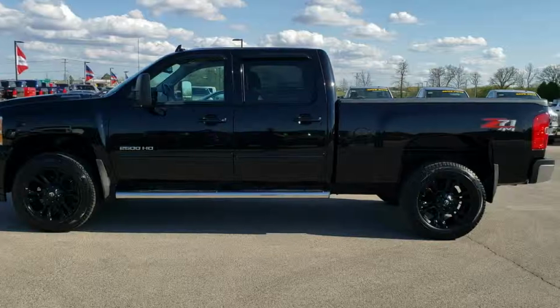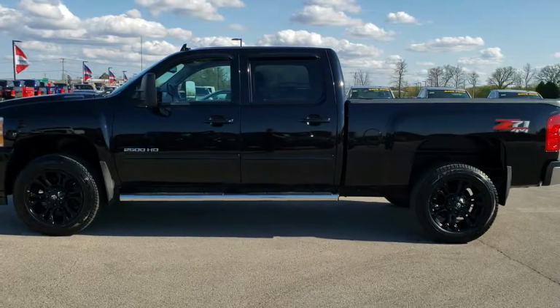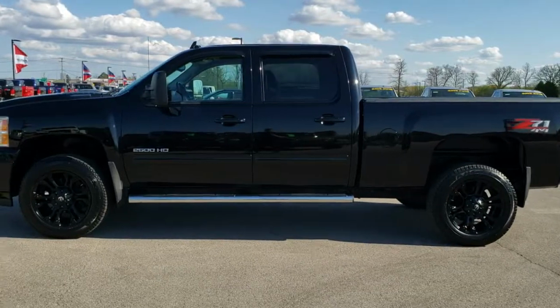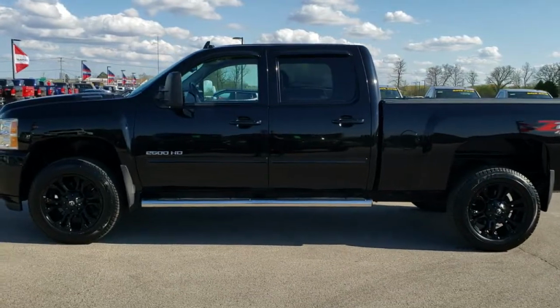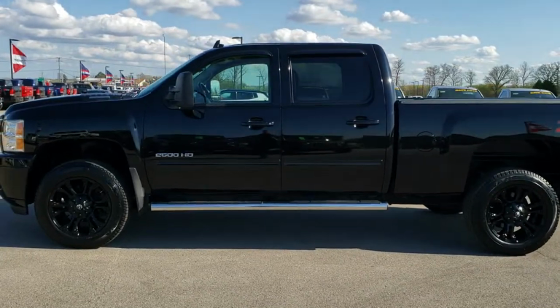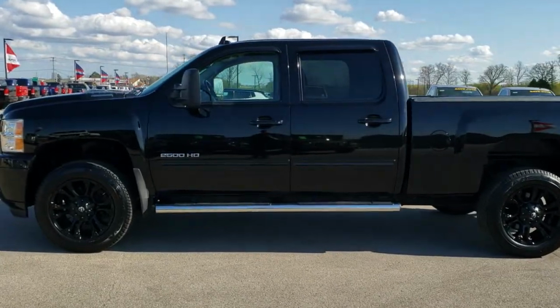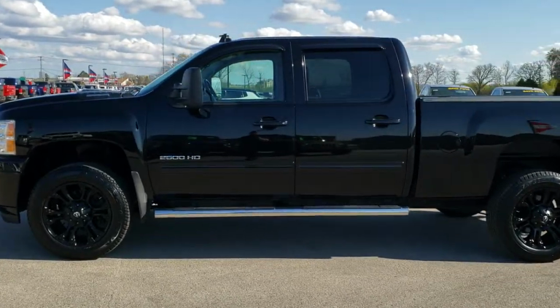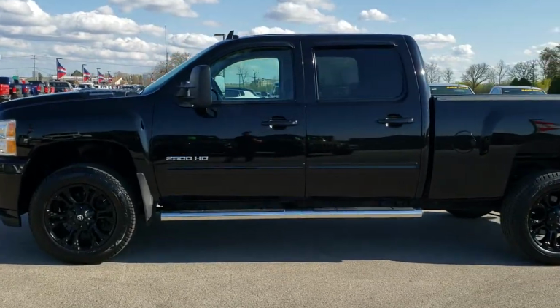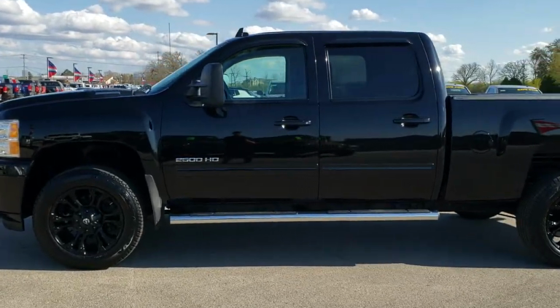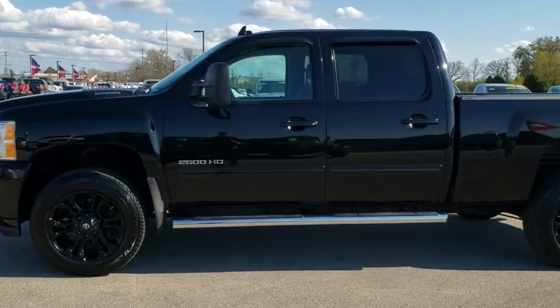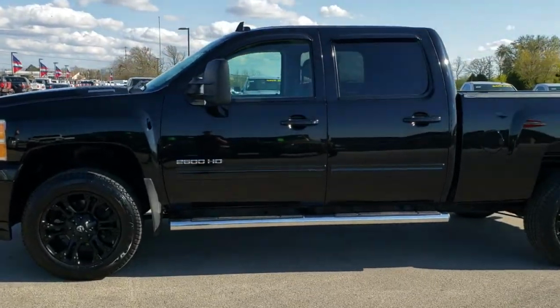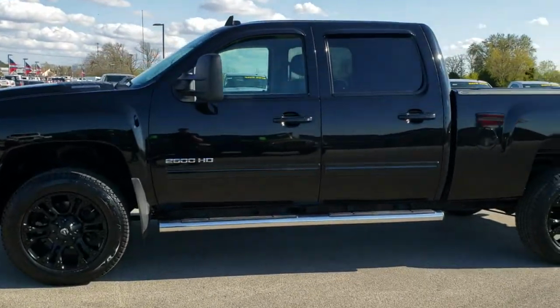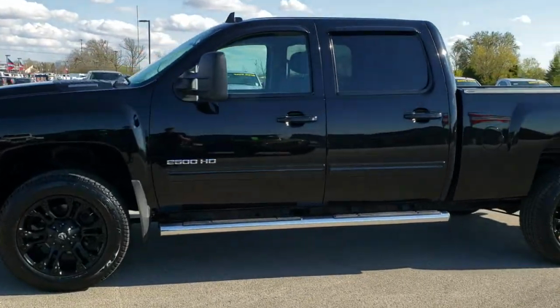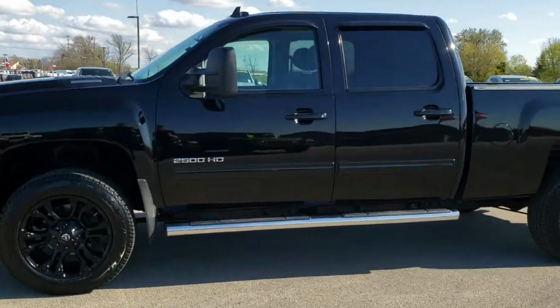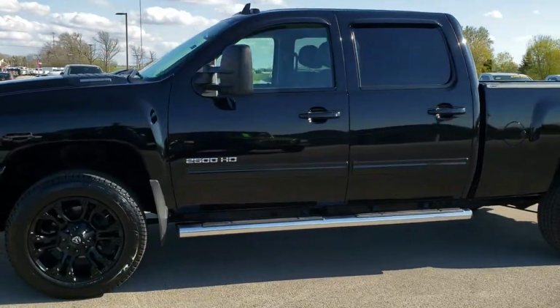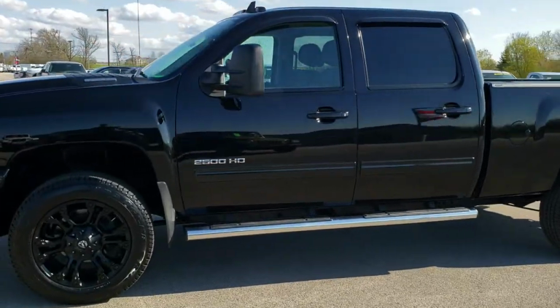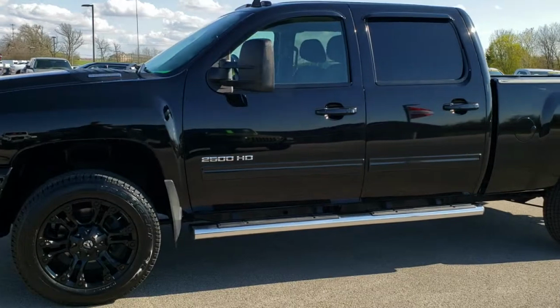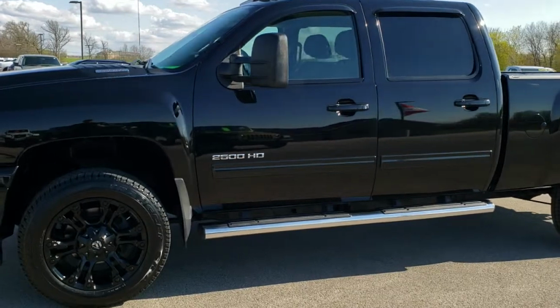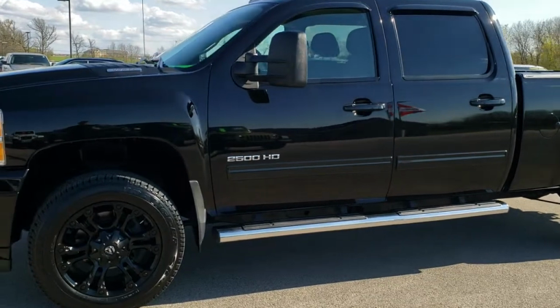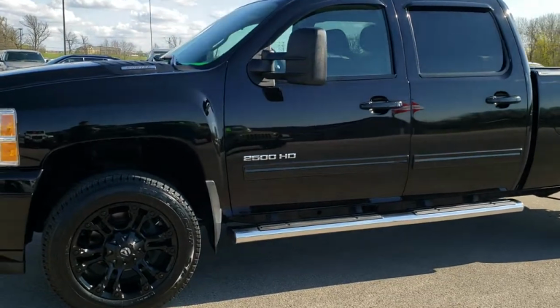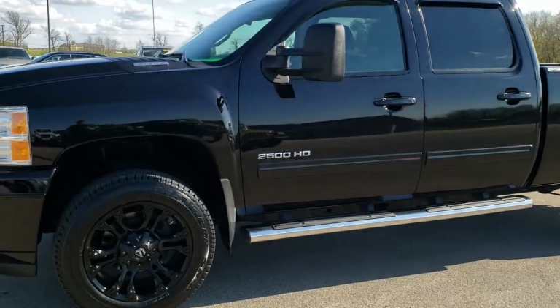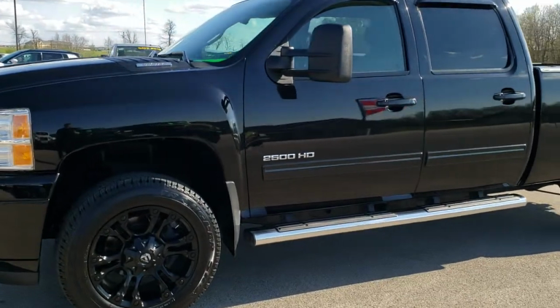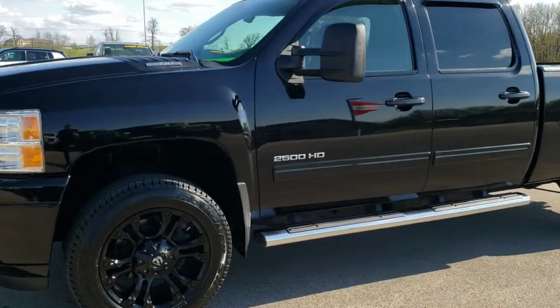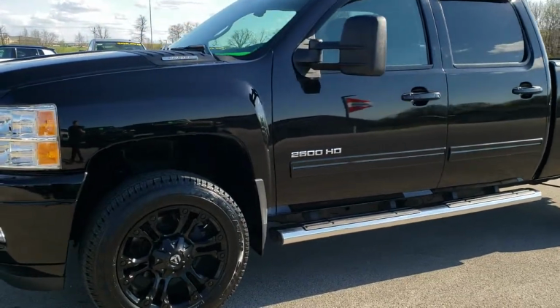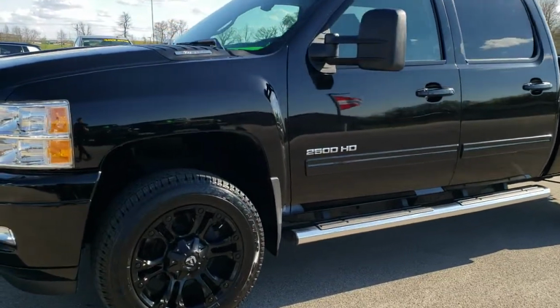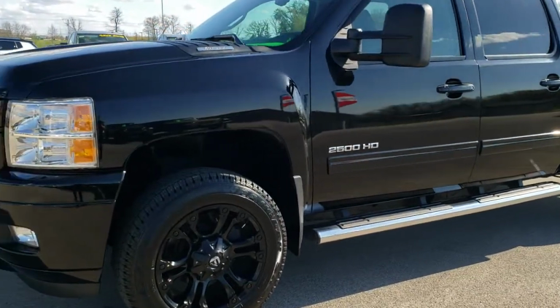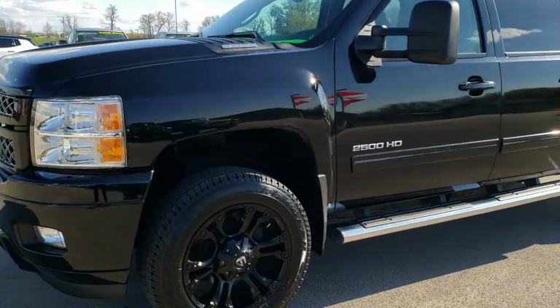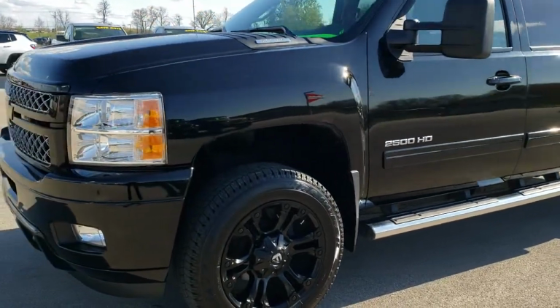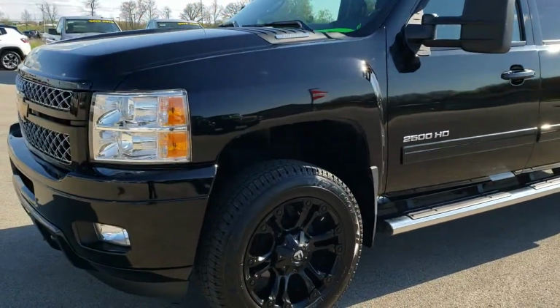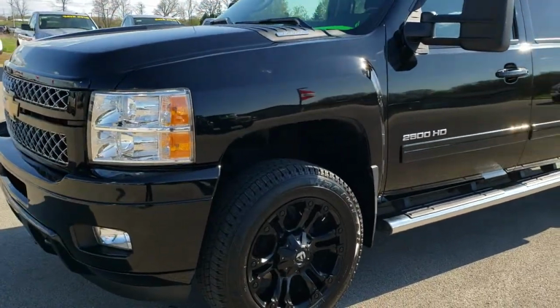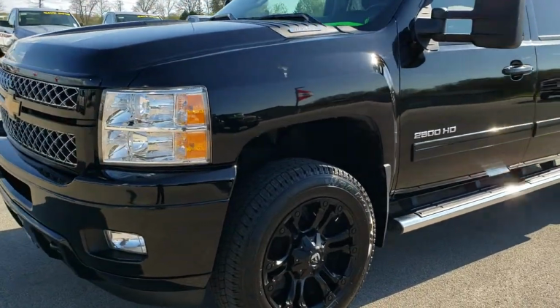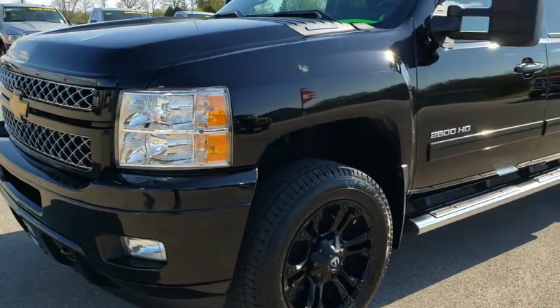This is stock number 10049. We are here at Summit Automotive in Fond du Lac, Wisconsin, your new and used heavy duty truck headquarters.